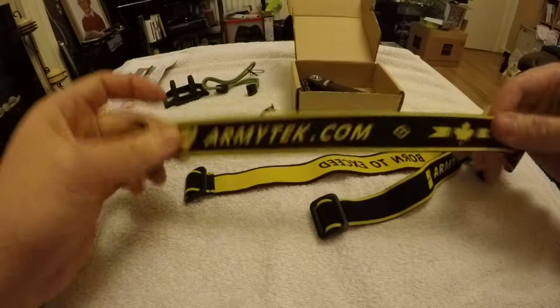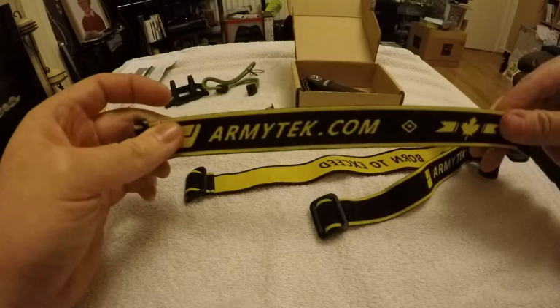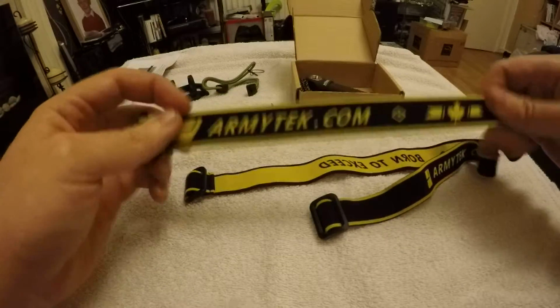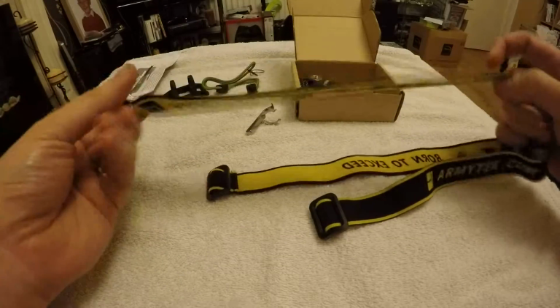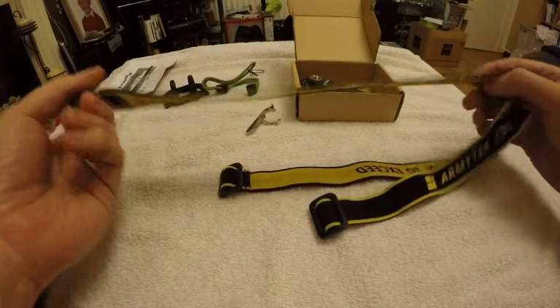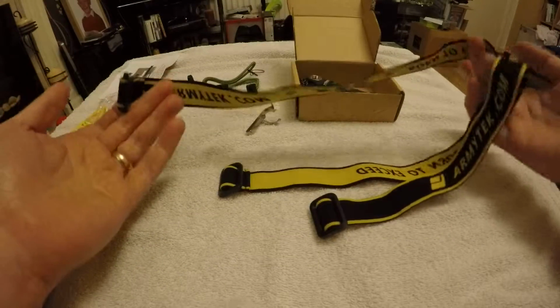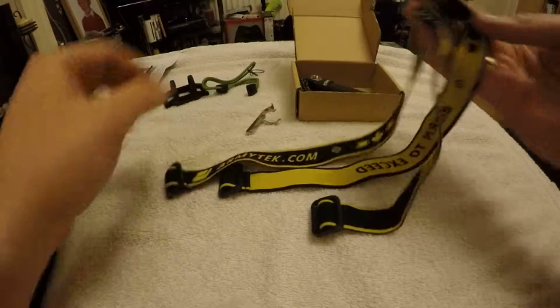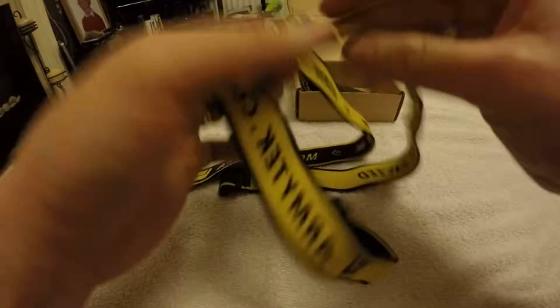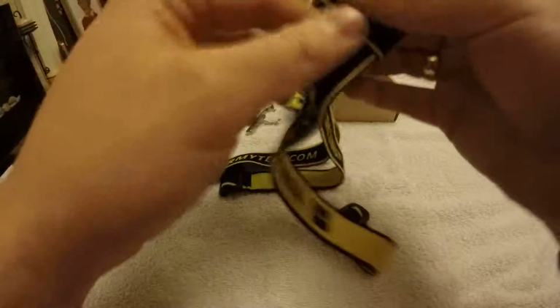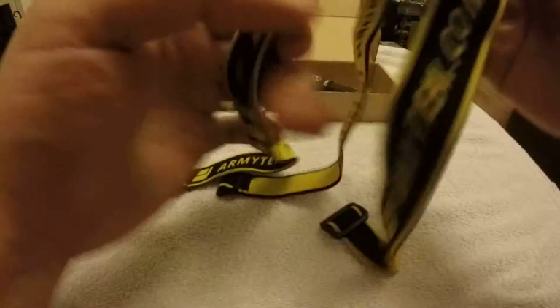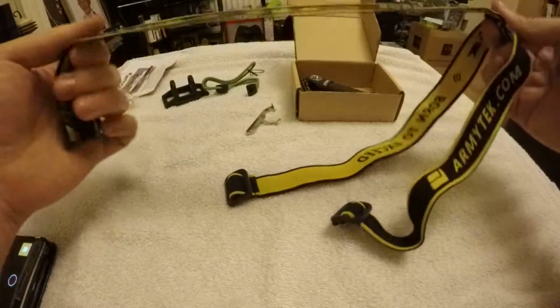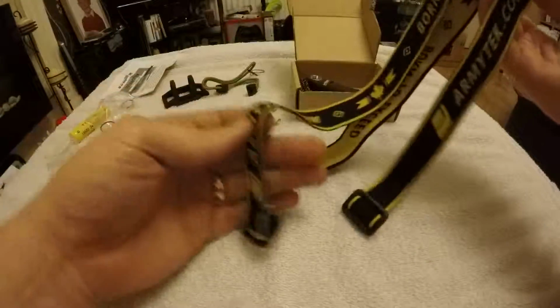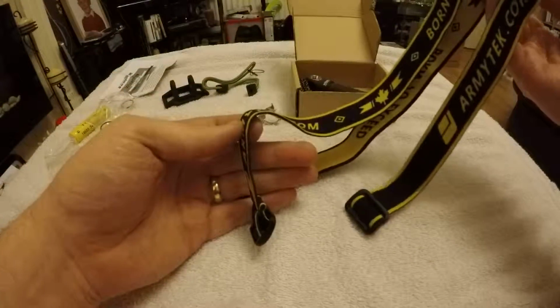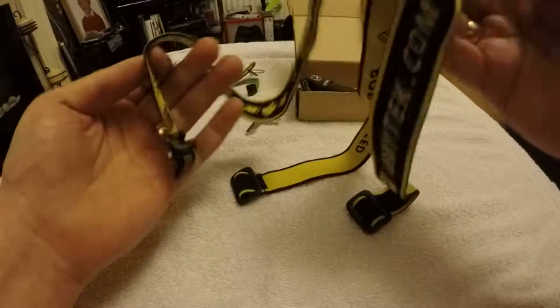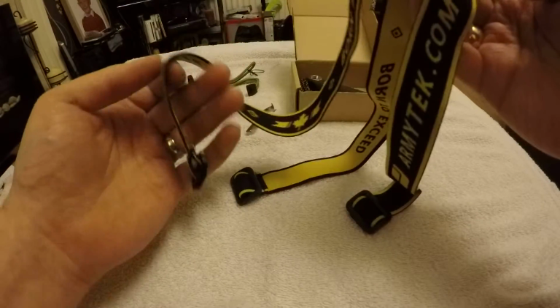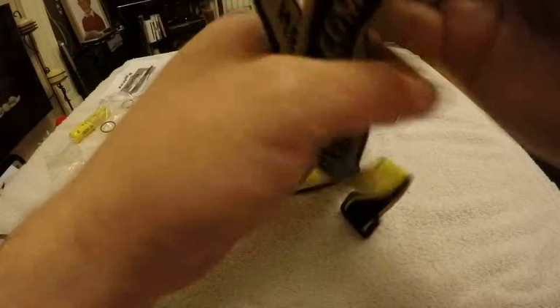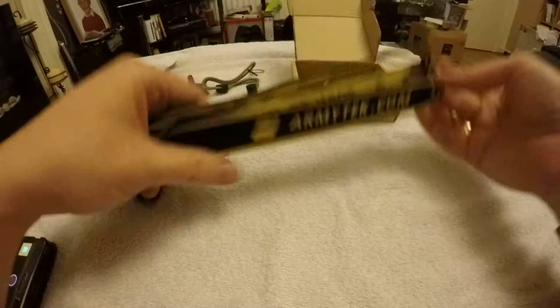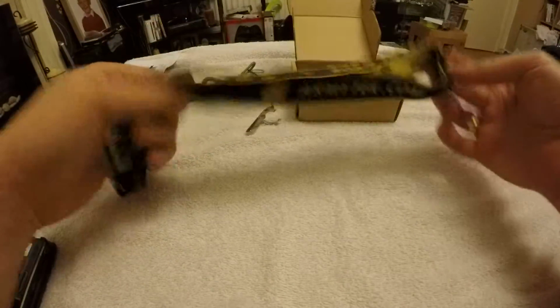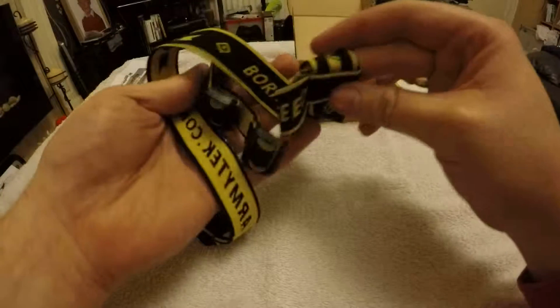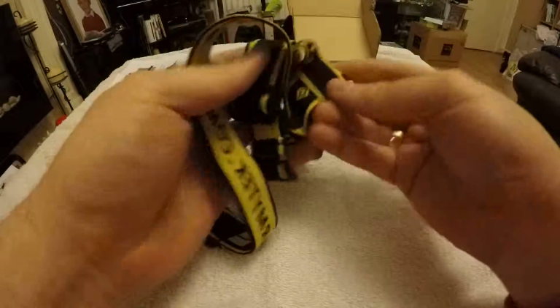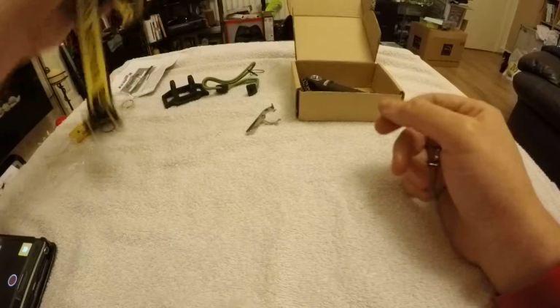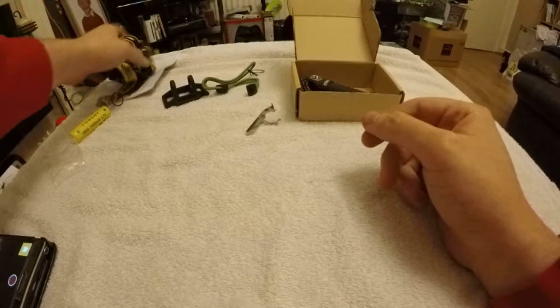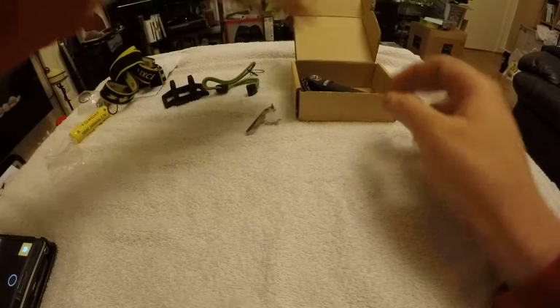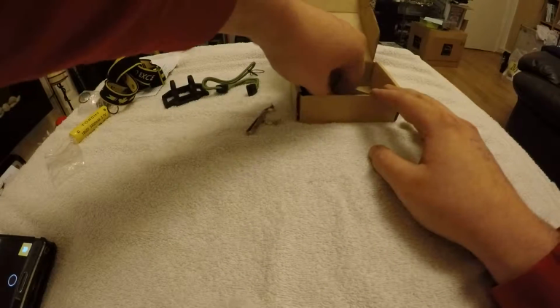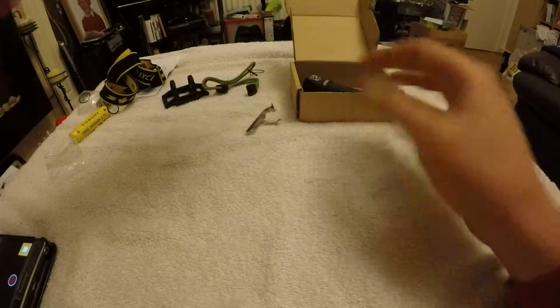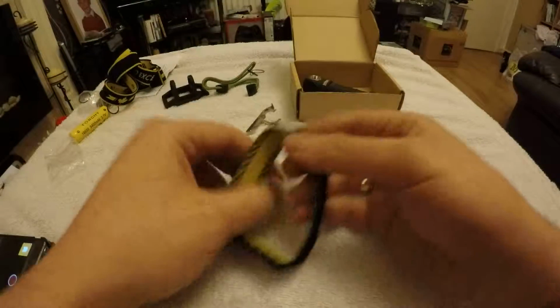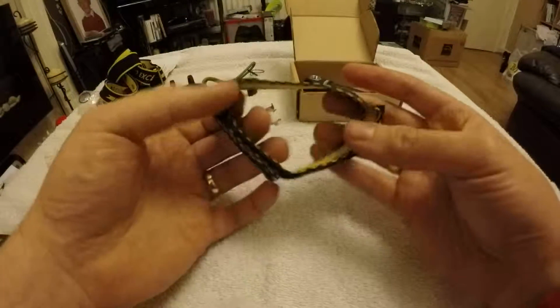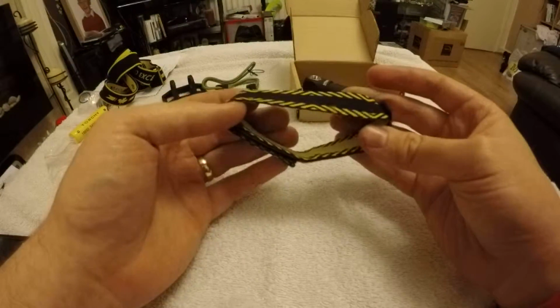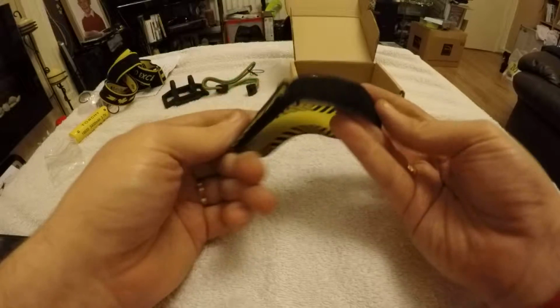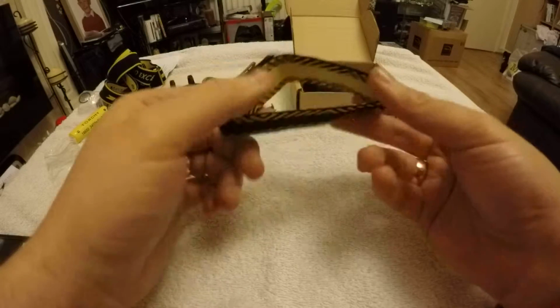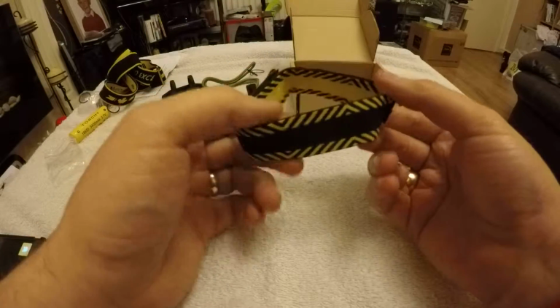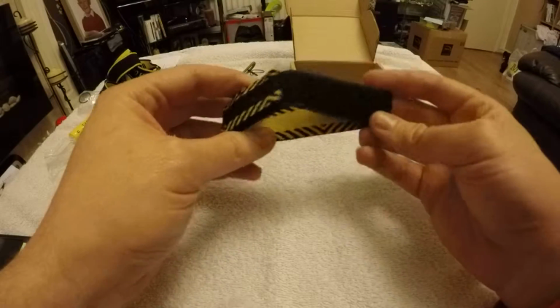We also have the Armytek strap — the head strap — which comes with a center strap as well, so it's going to be quite stable on your head. It's quite nice quality as well.